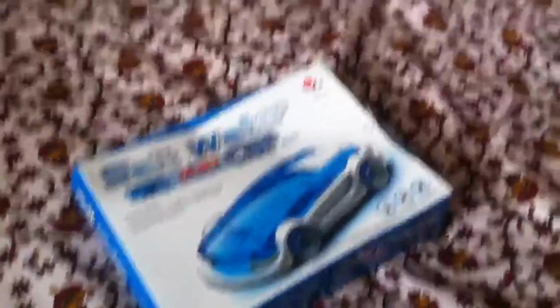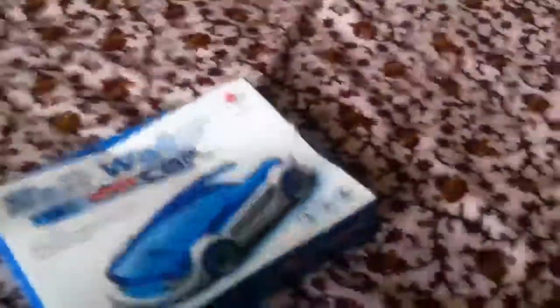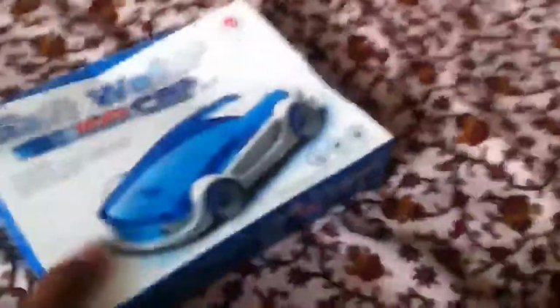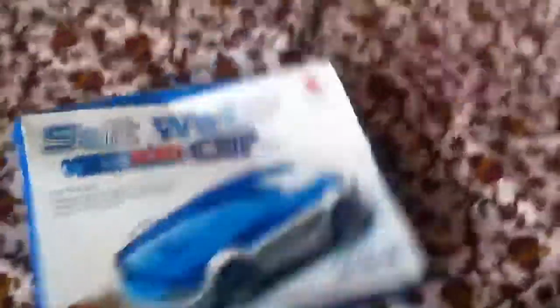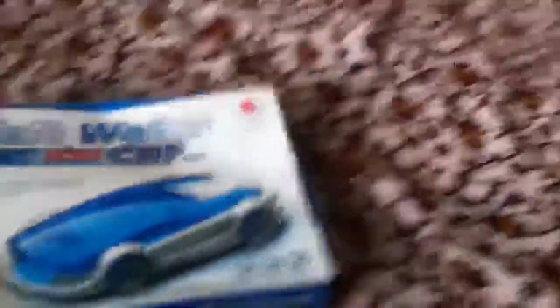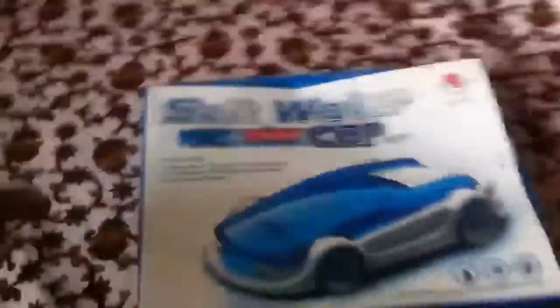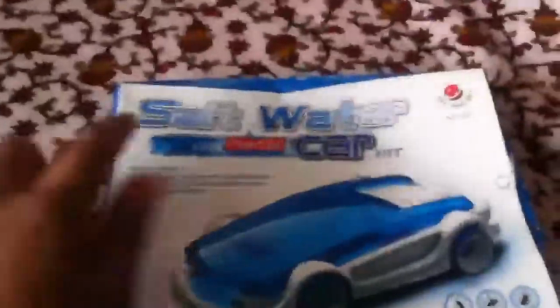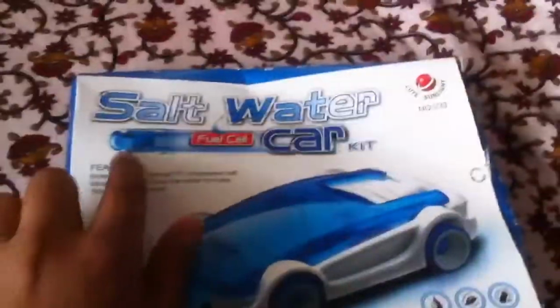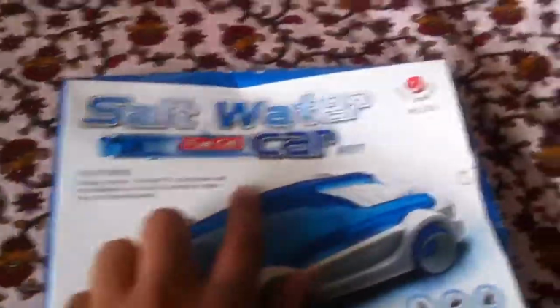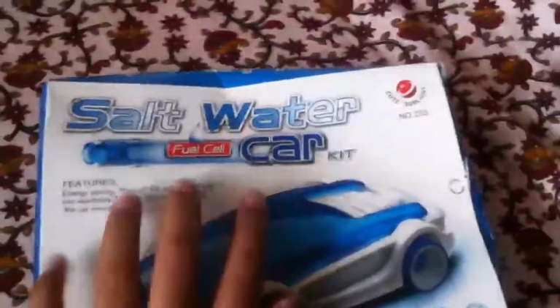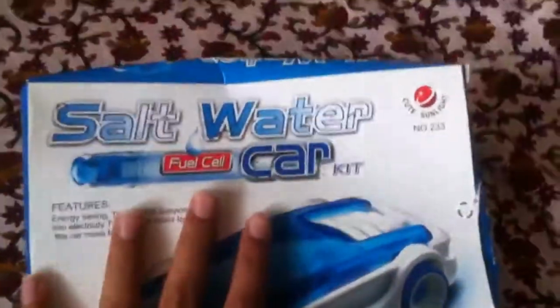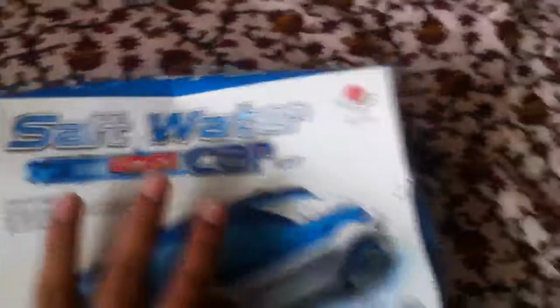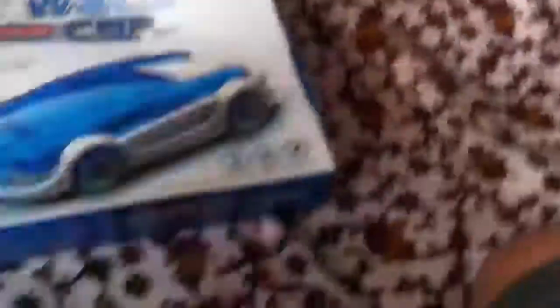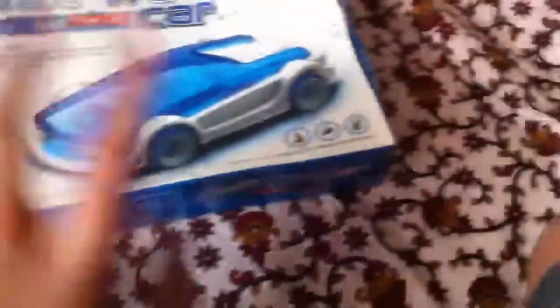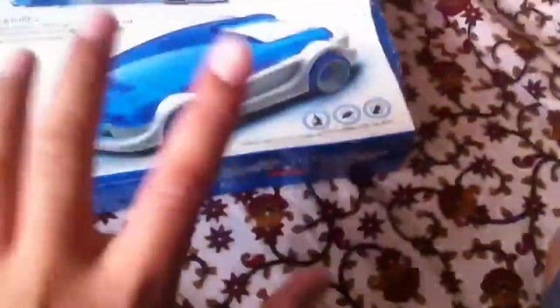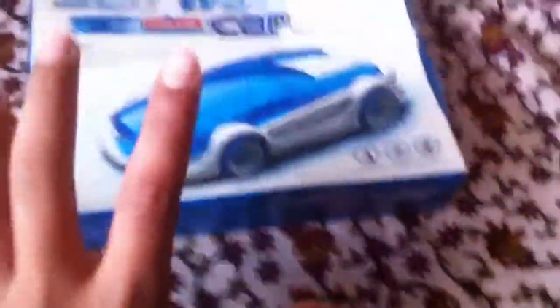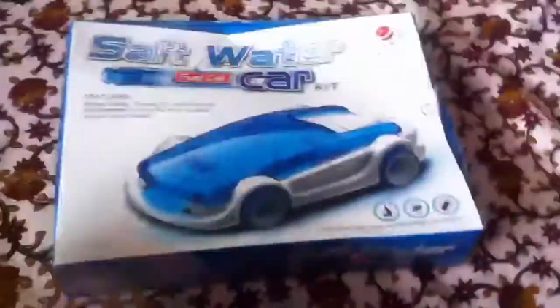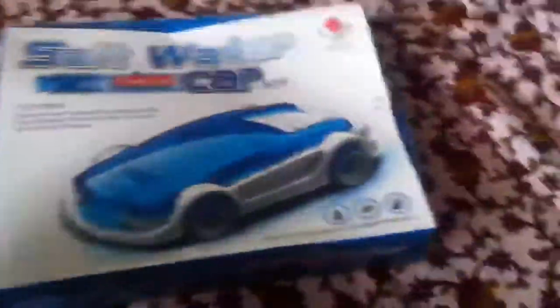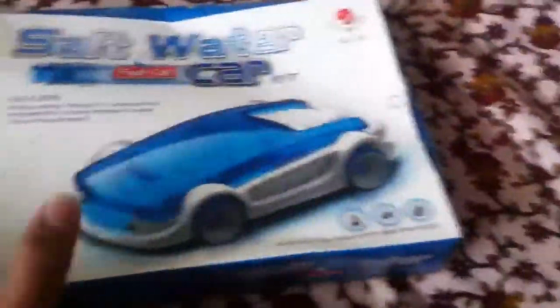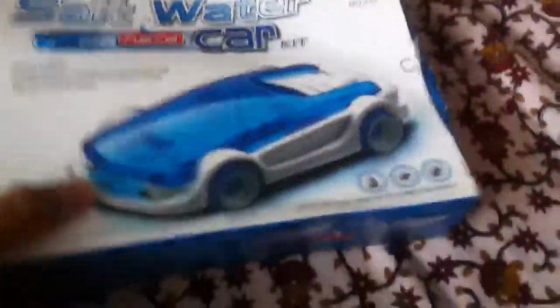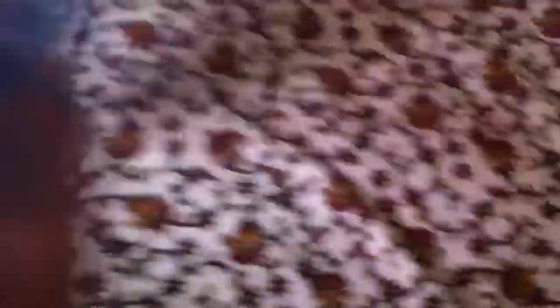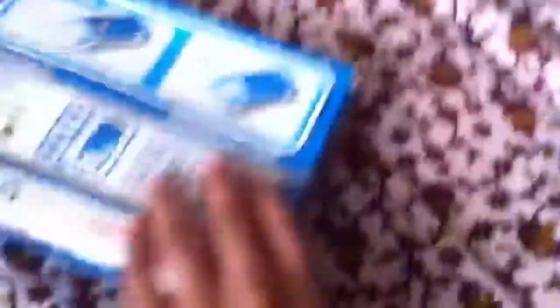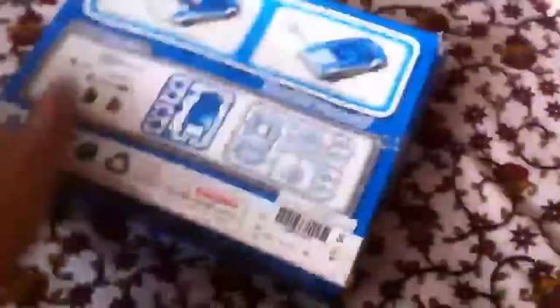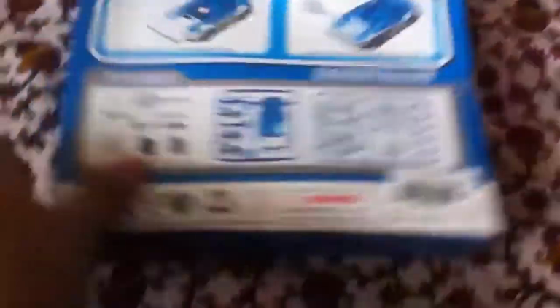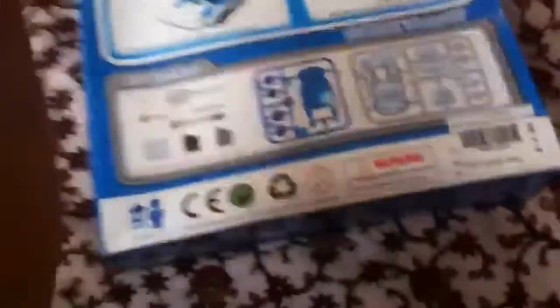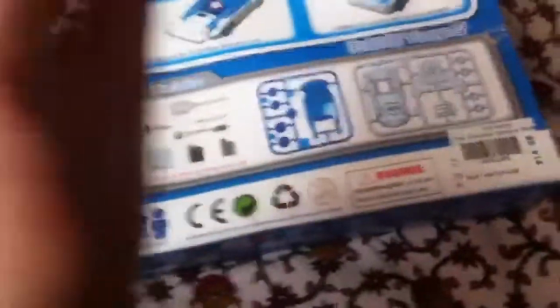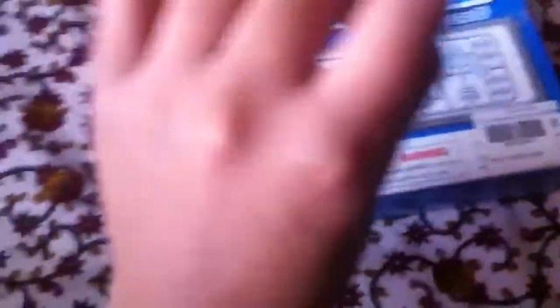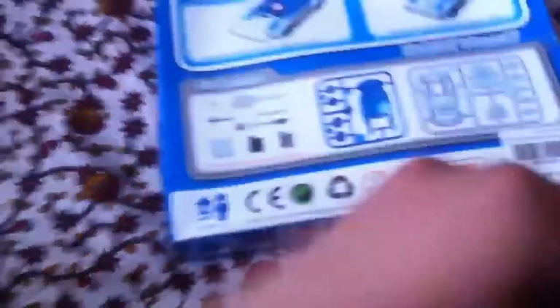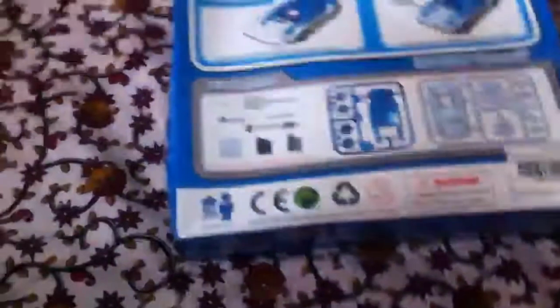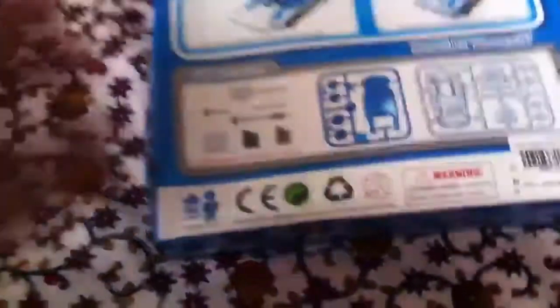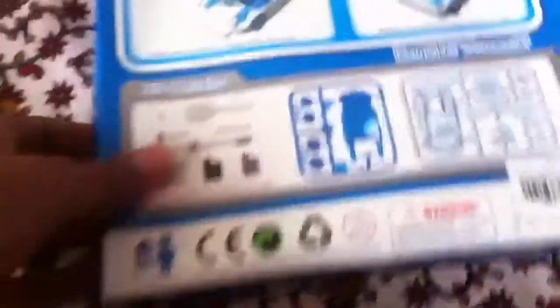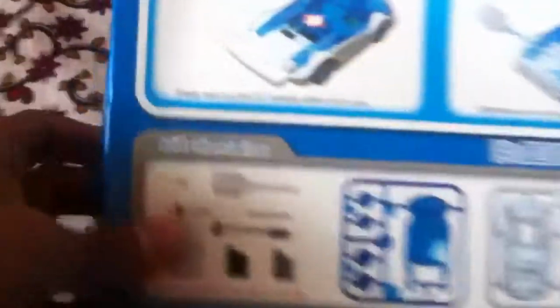Hey guys, what's up? Today I'm going to unbox the saltwater powered car. It's a kit so you build it yourself, and they give you everything you need except the saltwater, which you can do yourself.